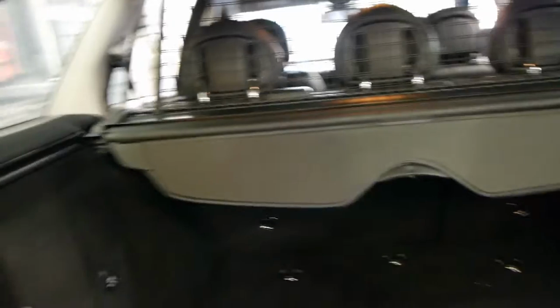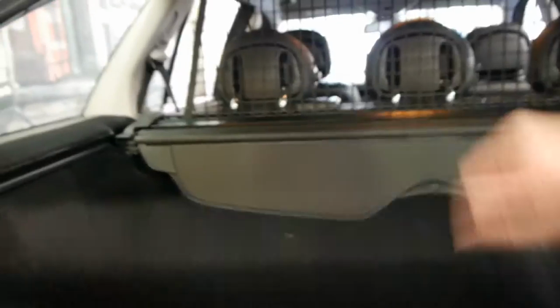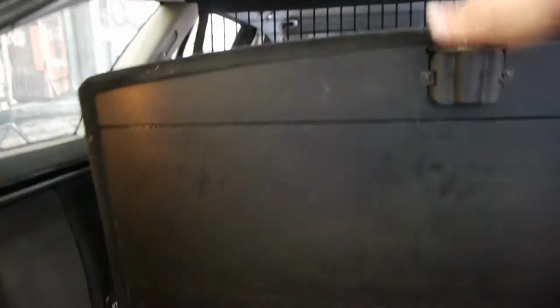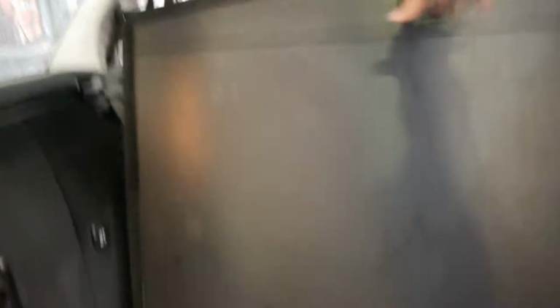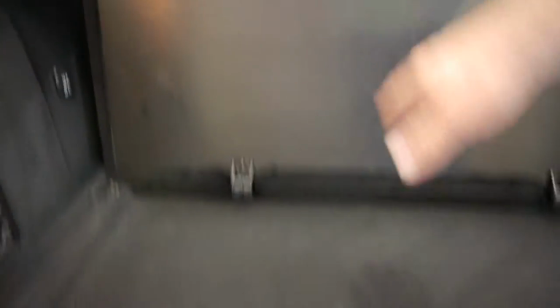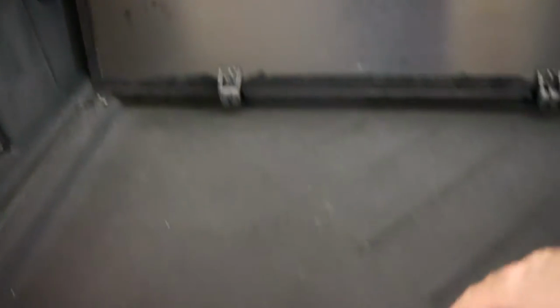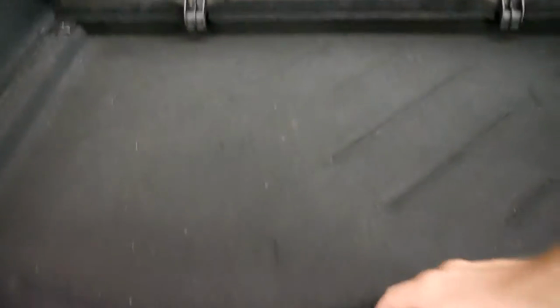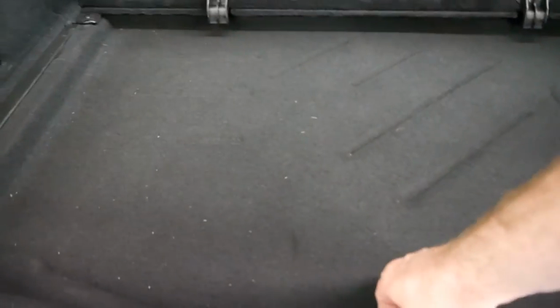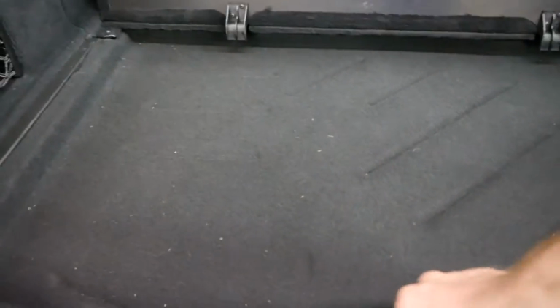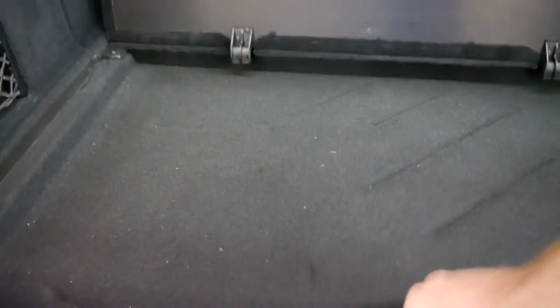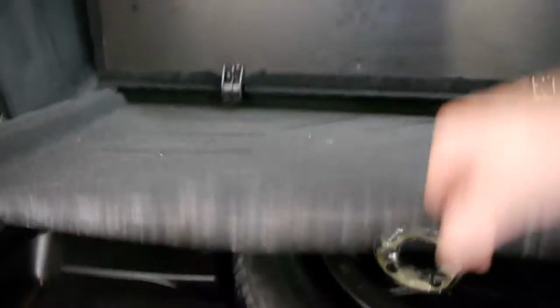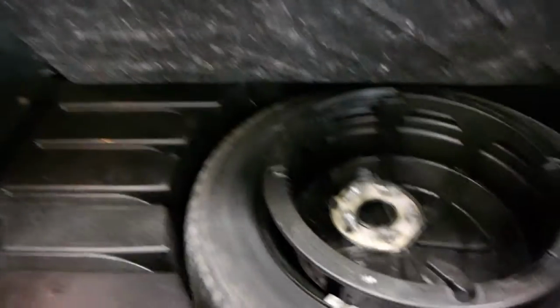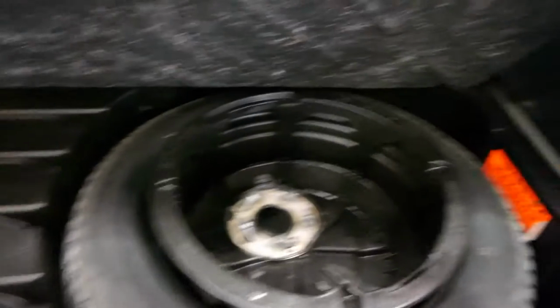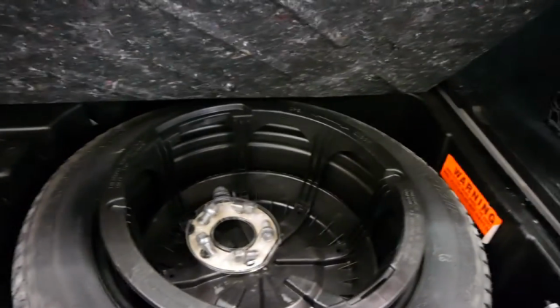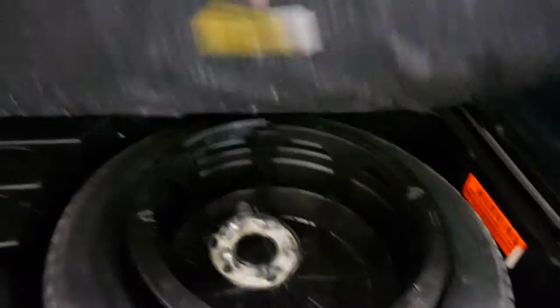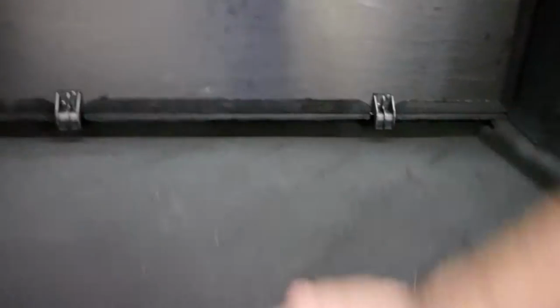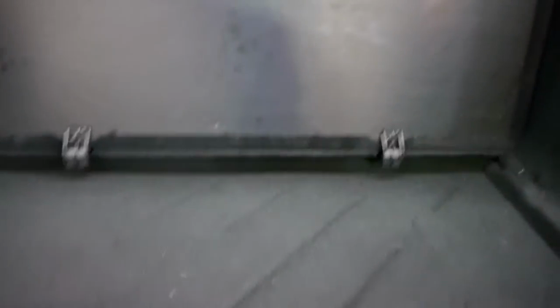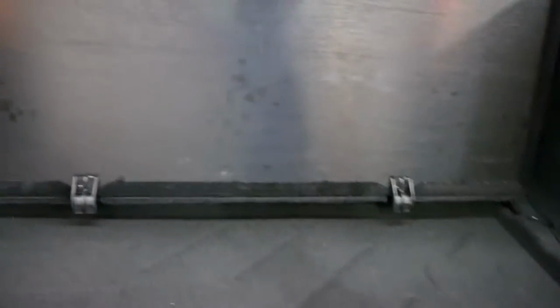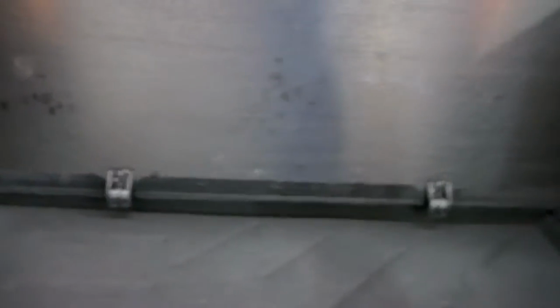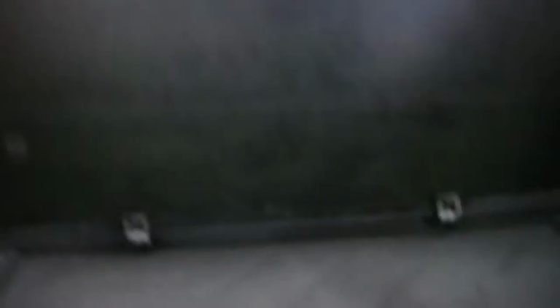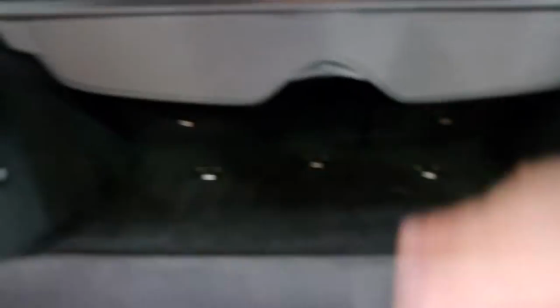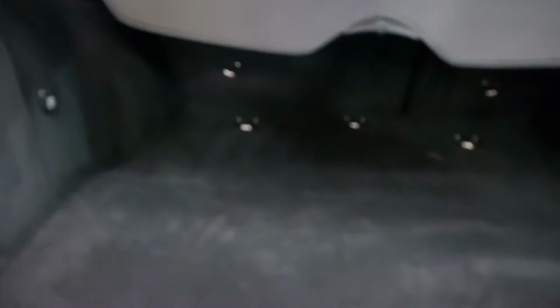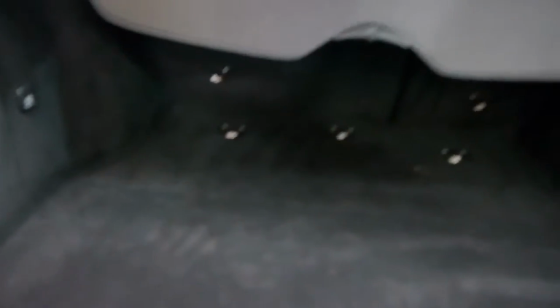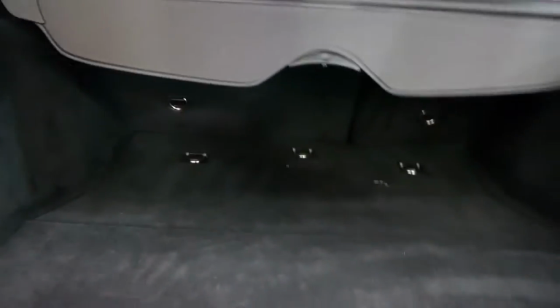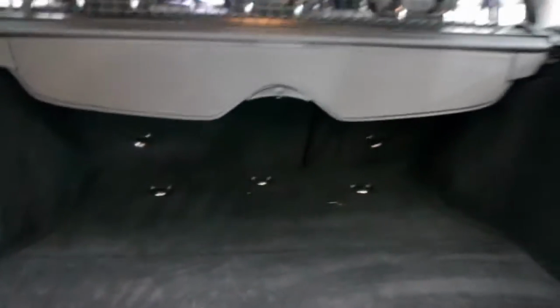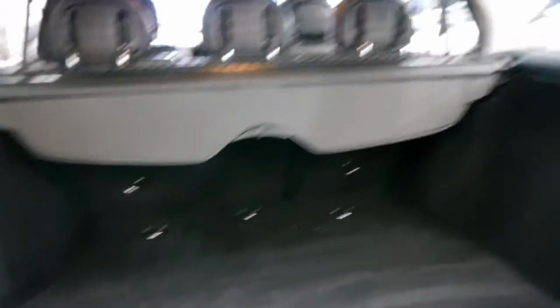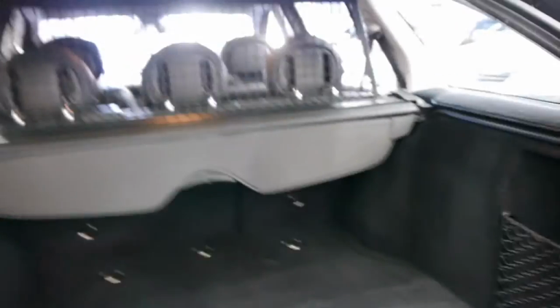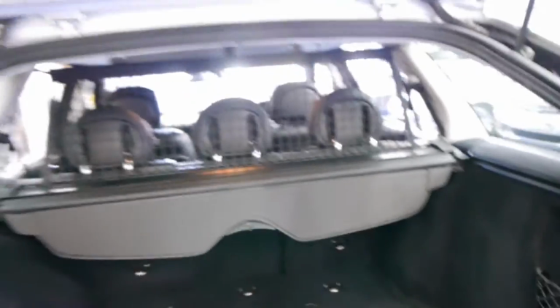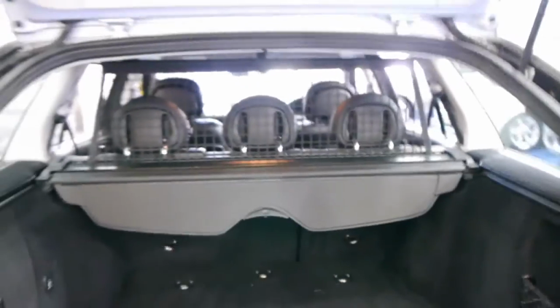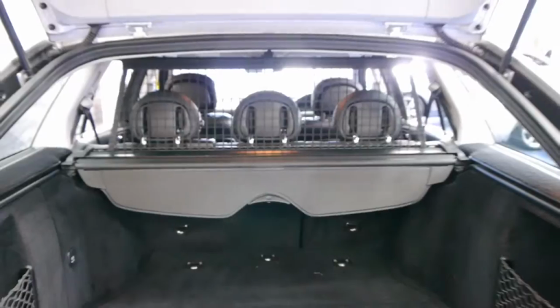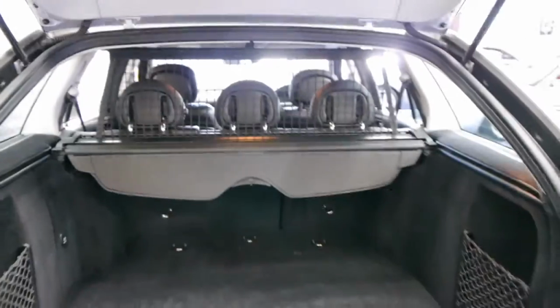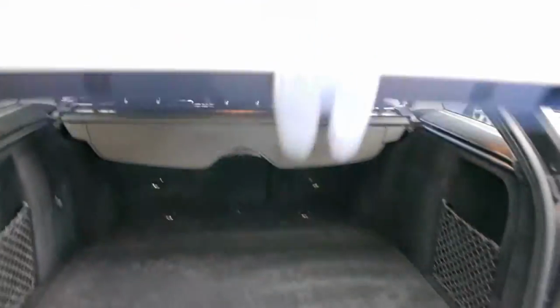If you open up the back here you've got a spare wheel in there. The back seats fold down as well if you need that extra space, so they're very user-friendly, these cars.